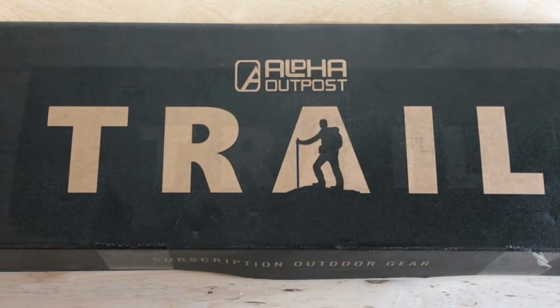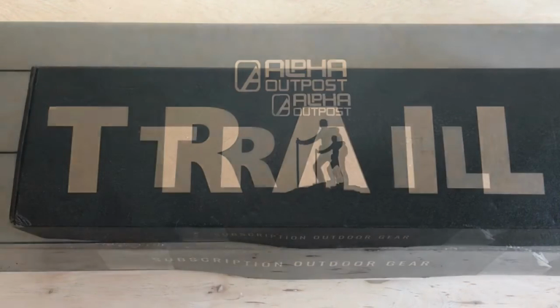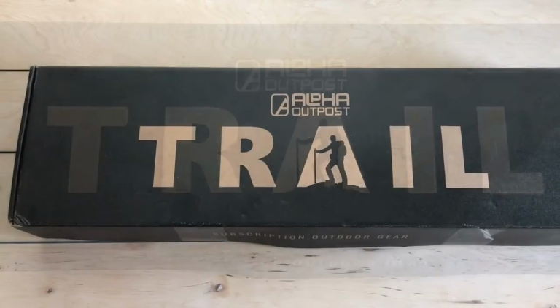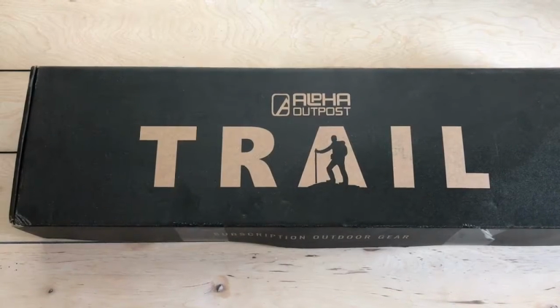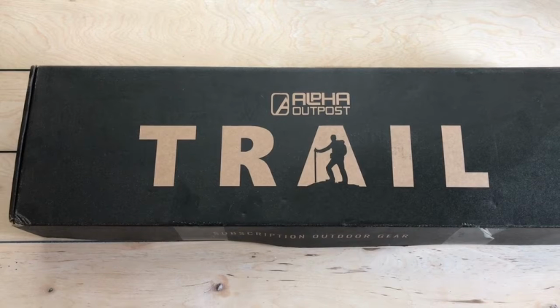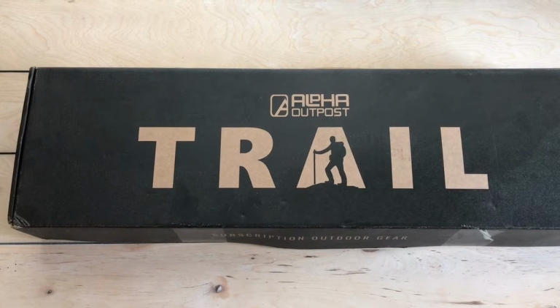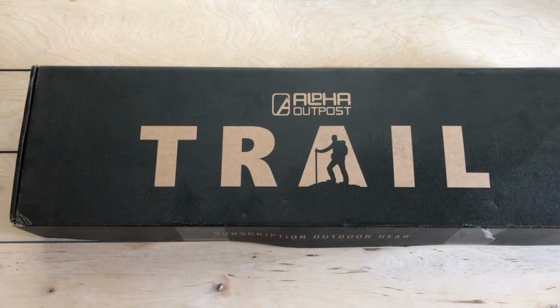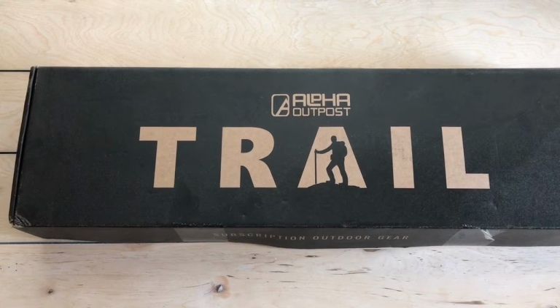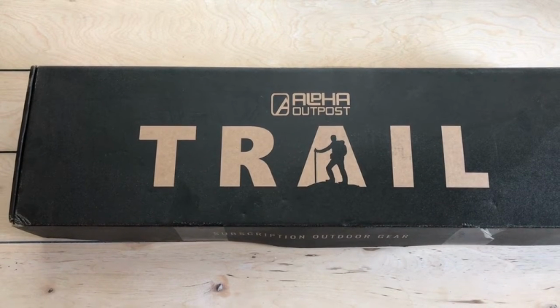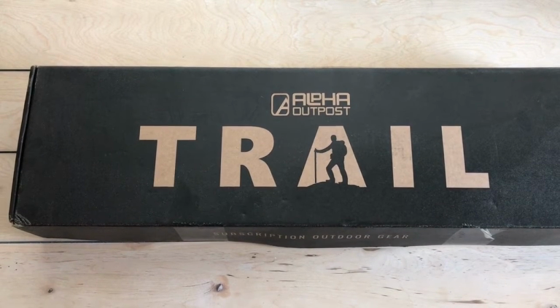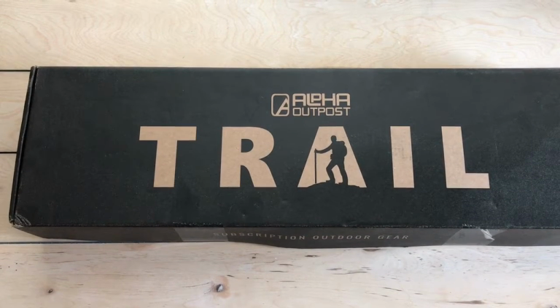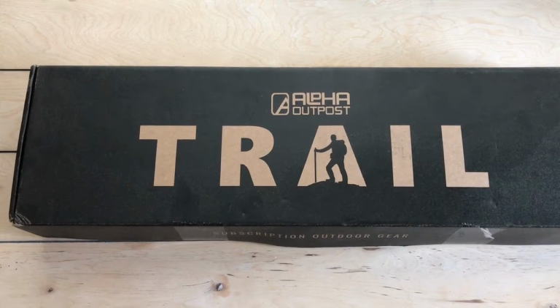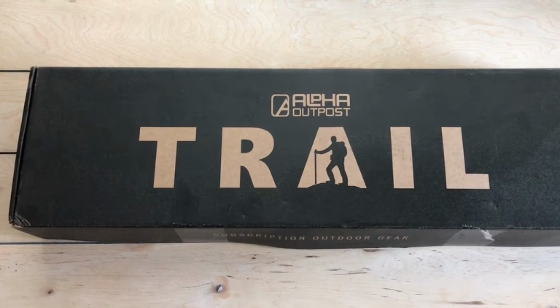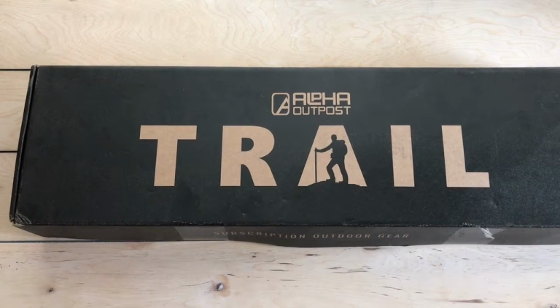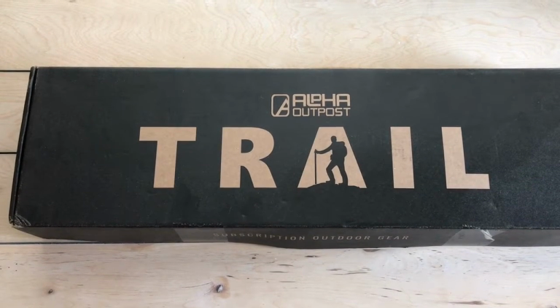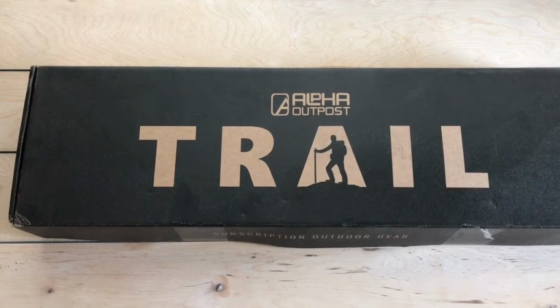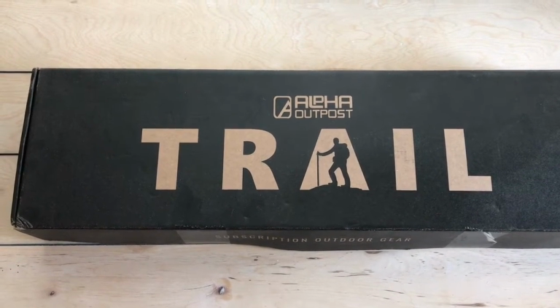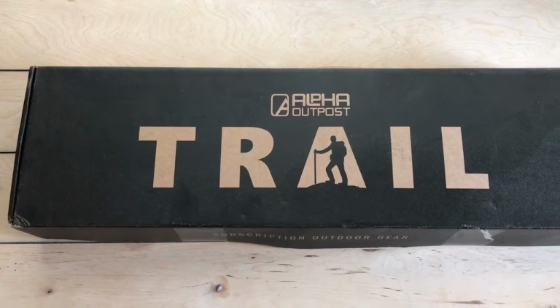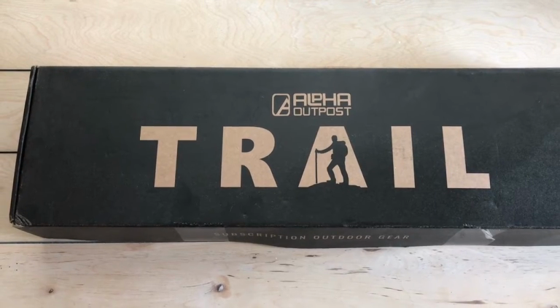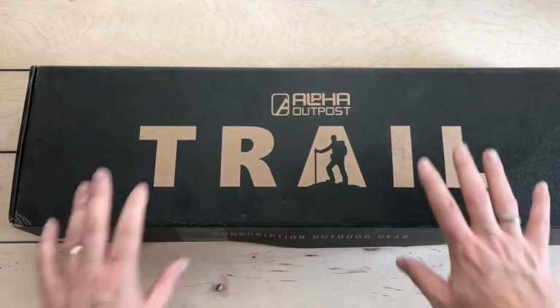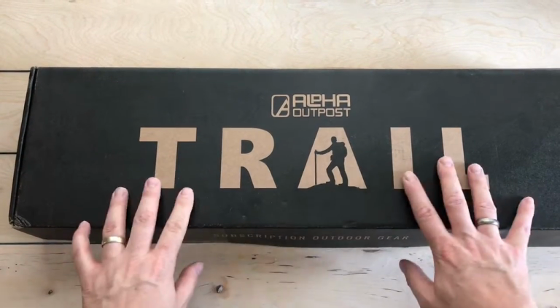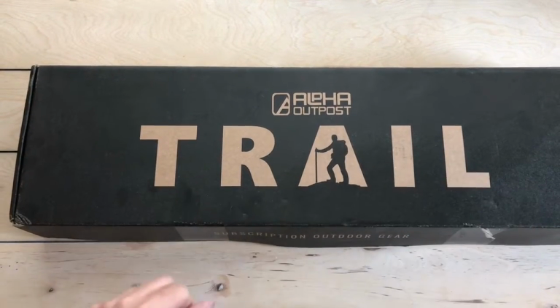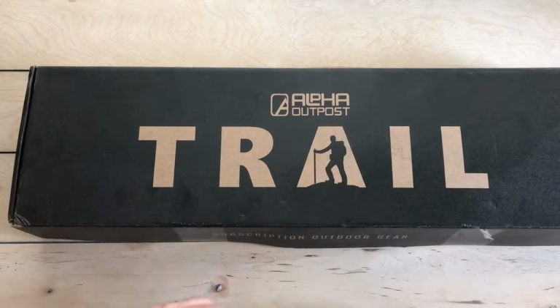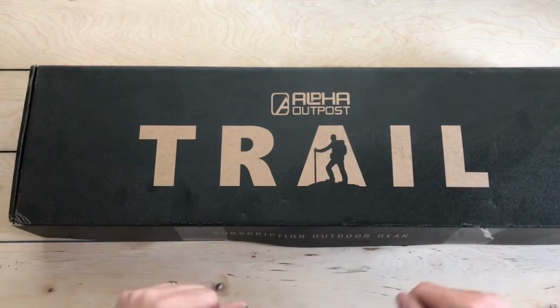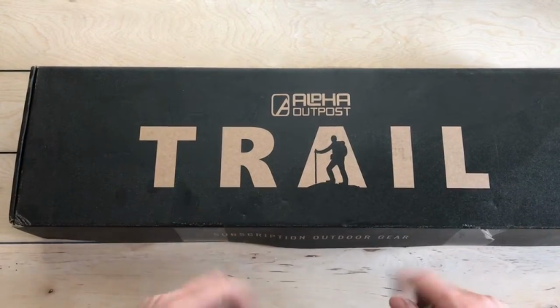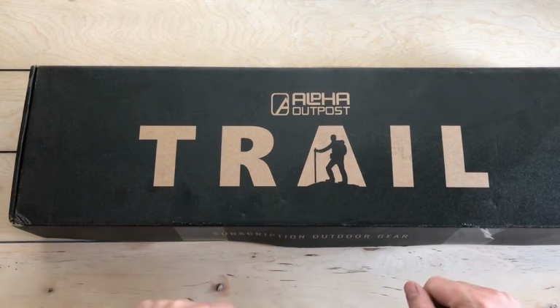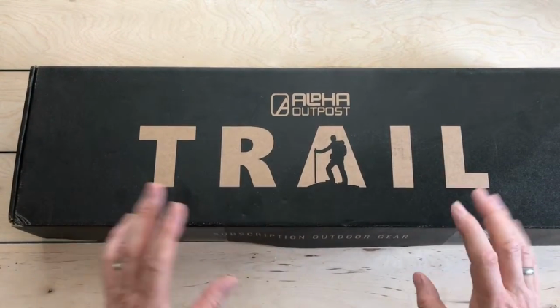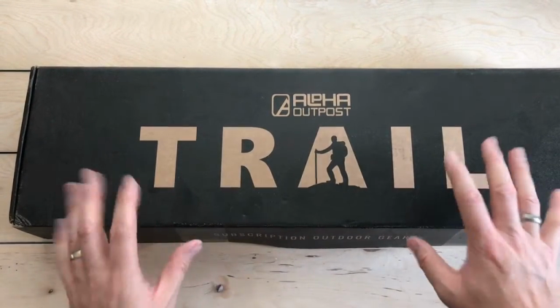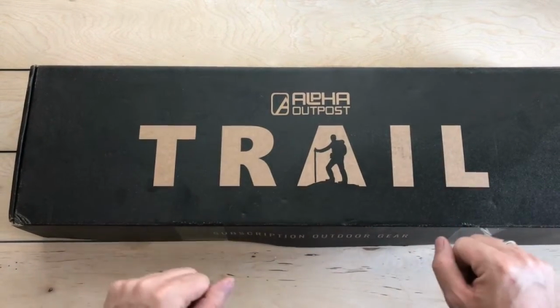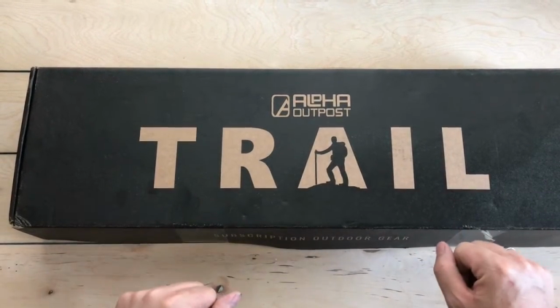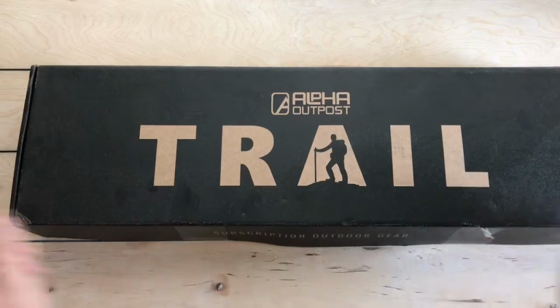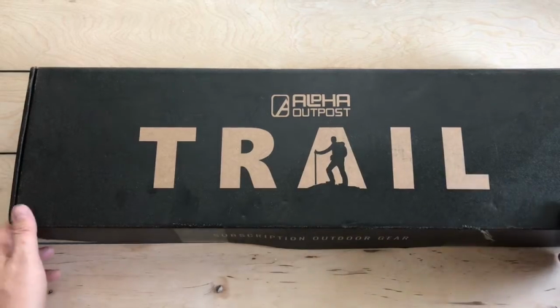Hey everybody, Desert Guardian here. I just received the July 2019 subscription box from Alpha Outpost called the Trail Box. I cut the tape and haven't looked inside yet — let's take a look and see what's inside the box.